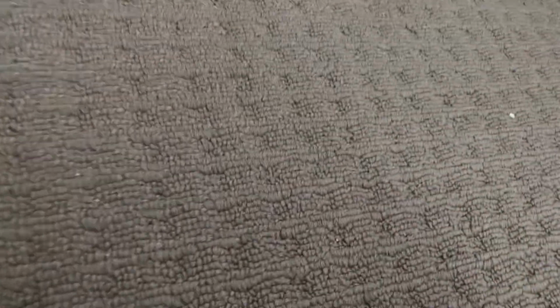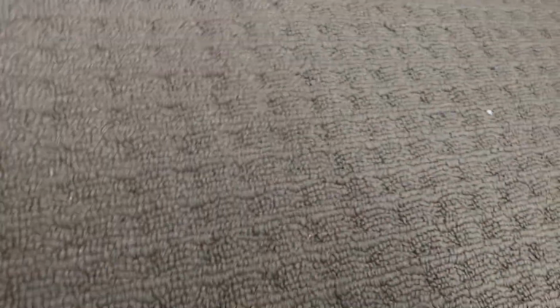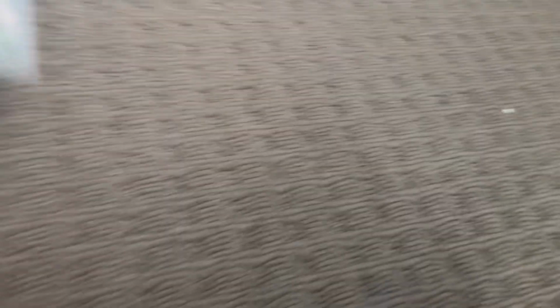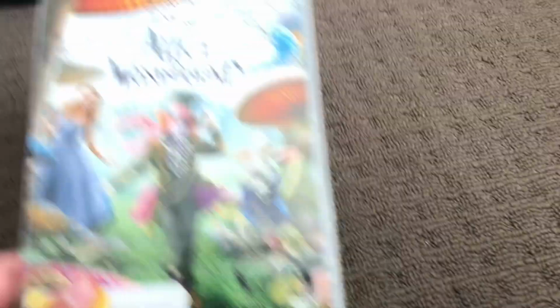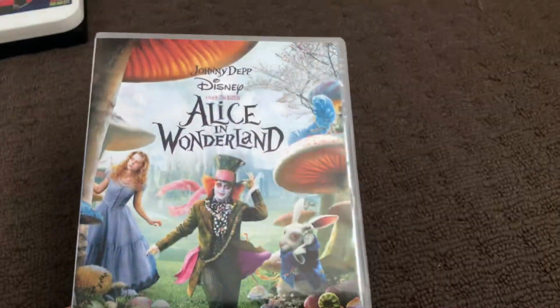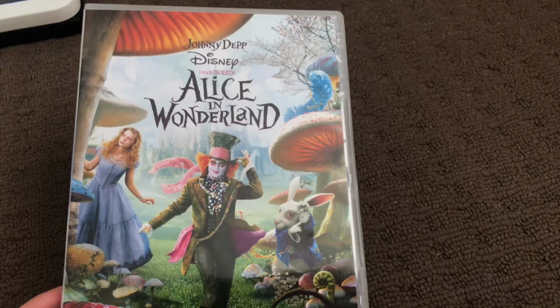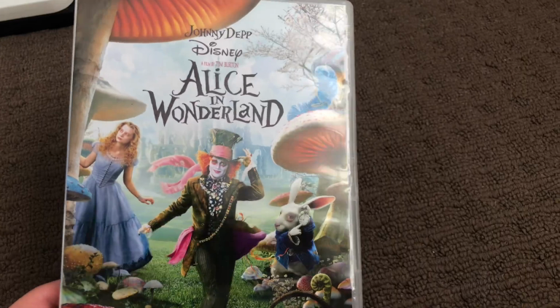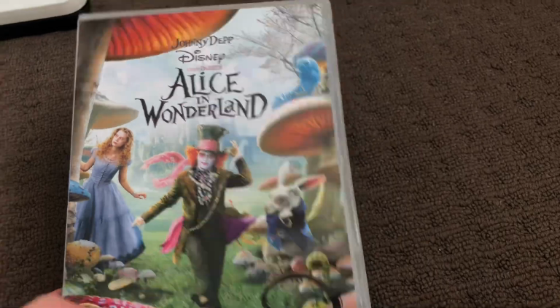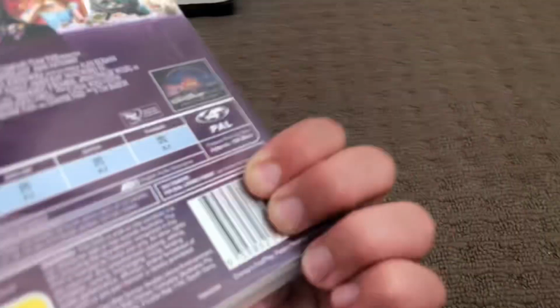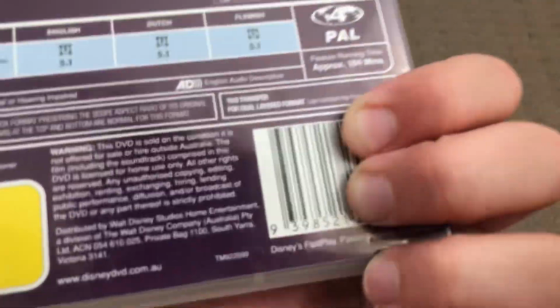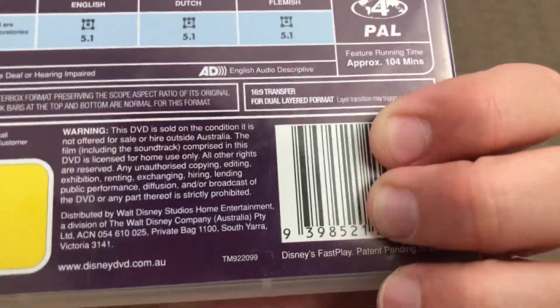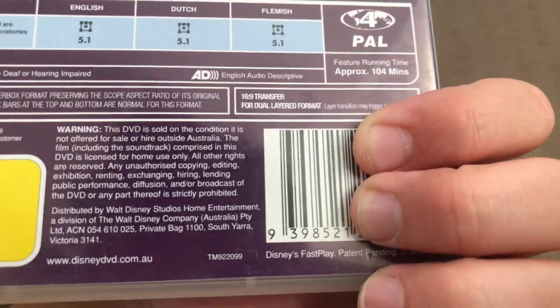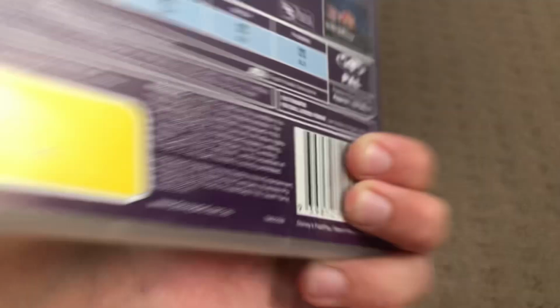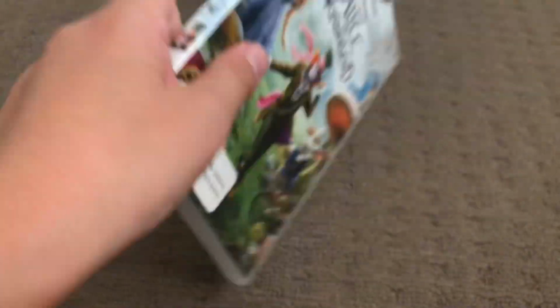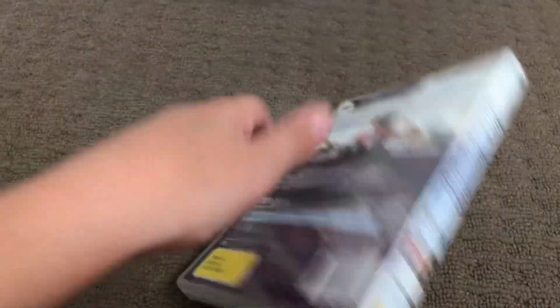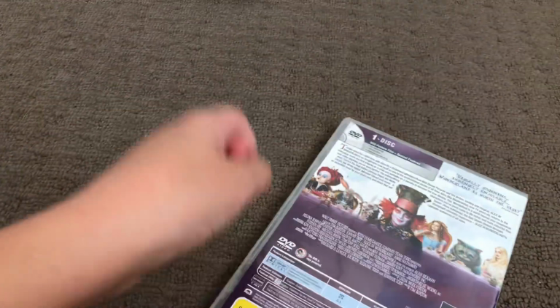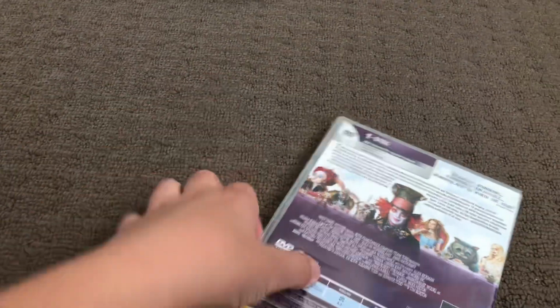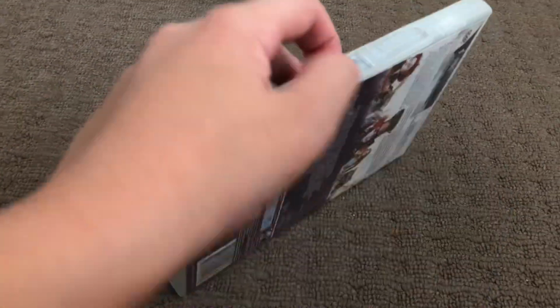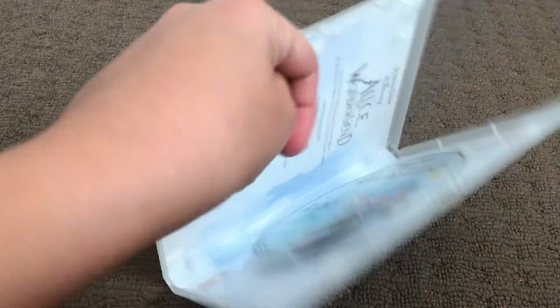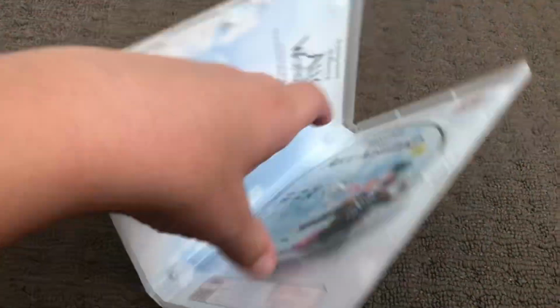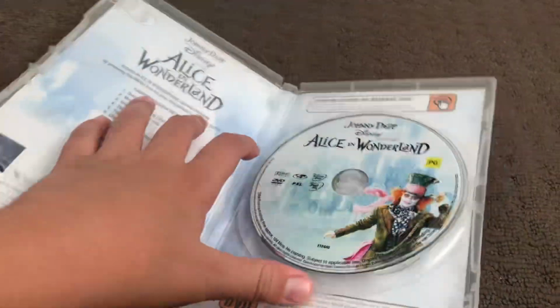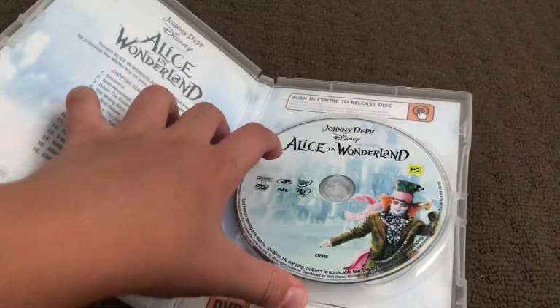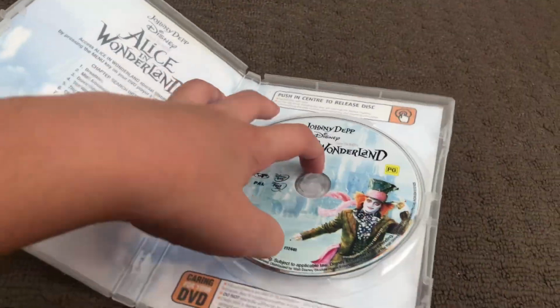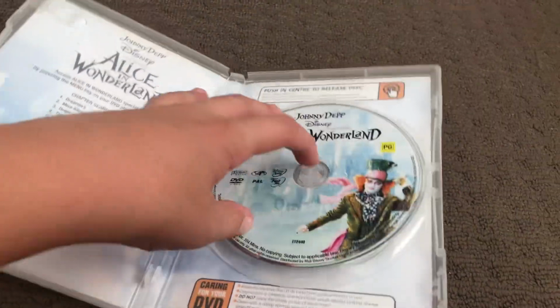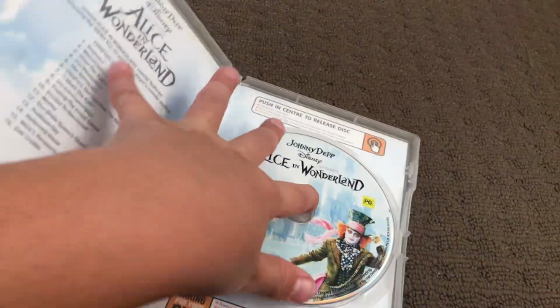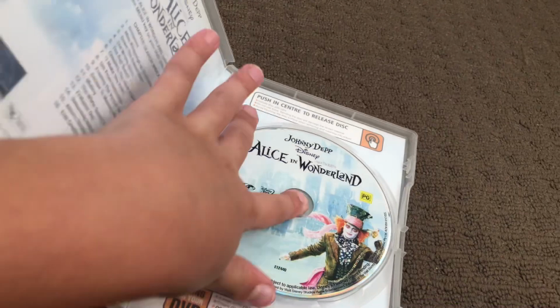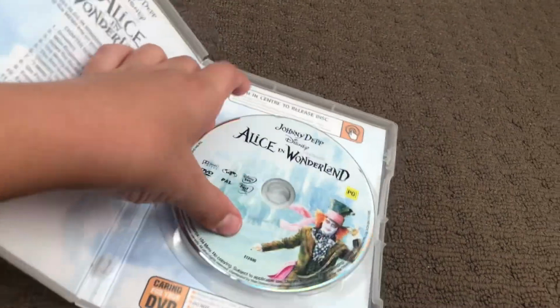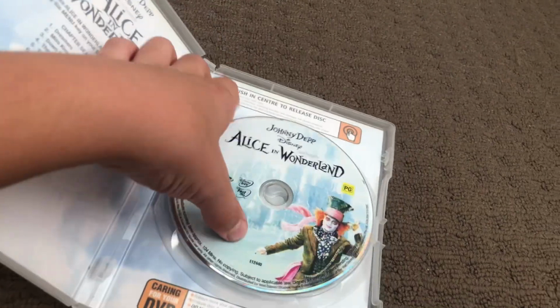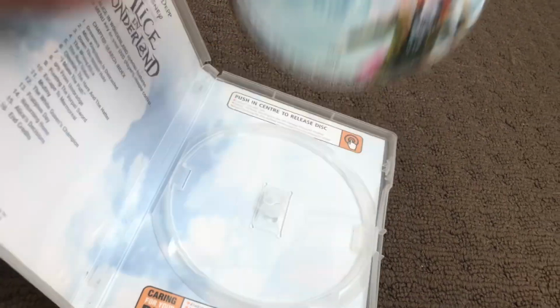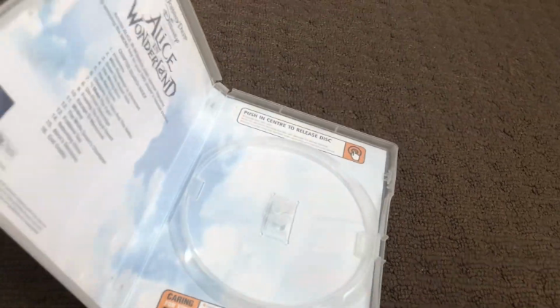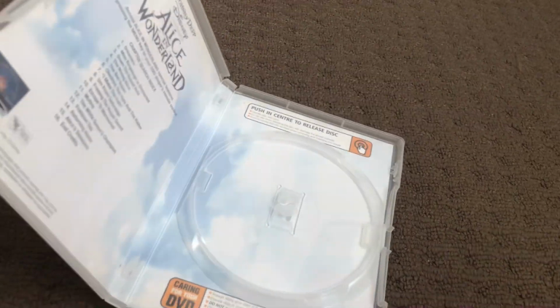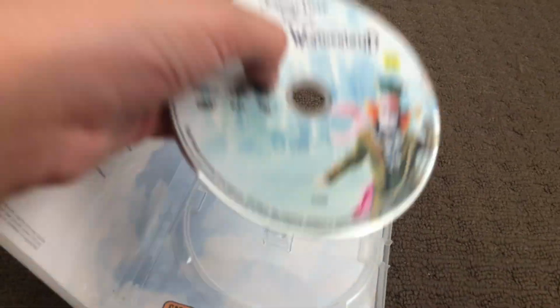Next up is Alice in Wonderland. Here's the front, the spine, and the back. Here's the disc, and that's inside.